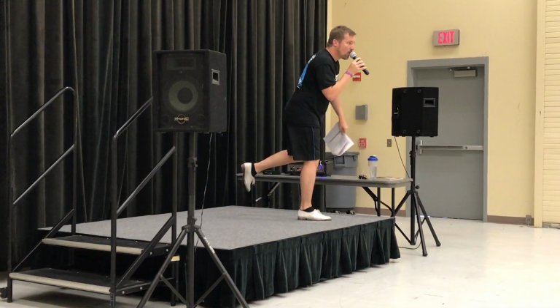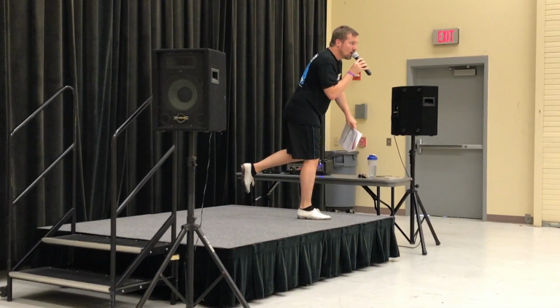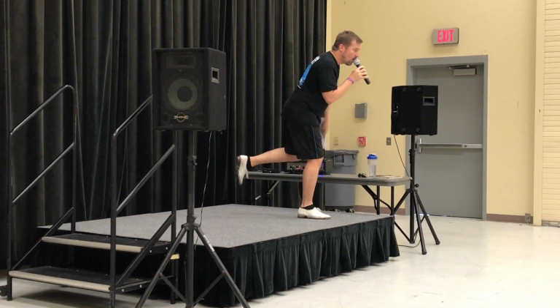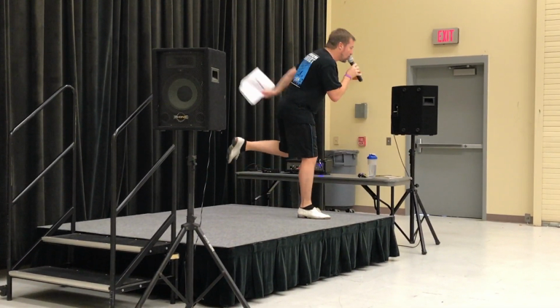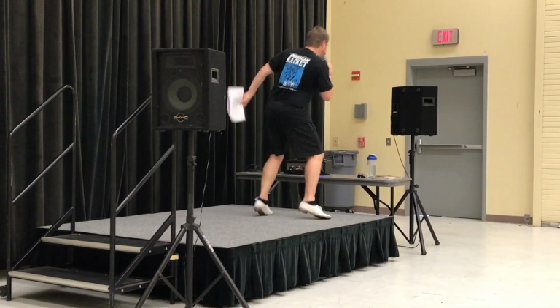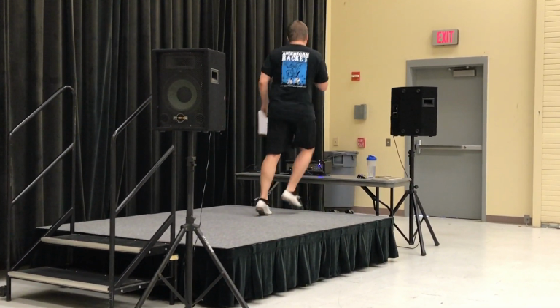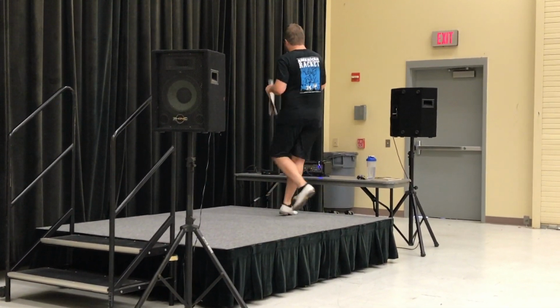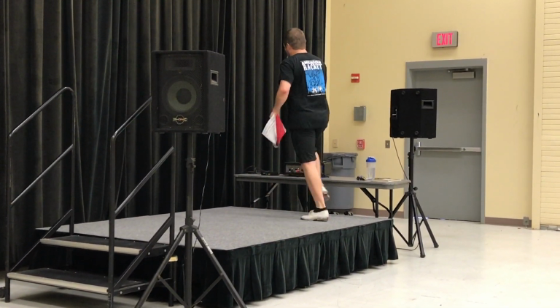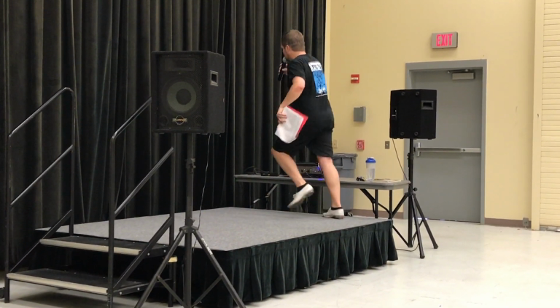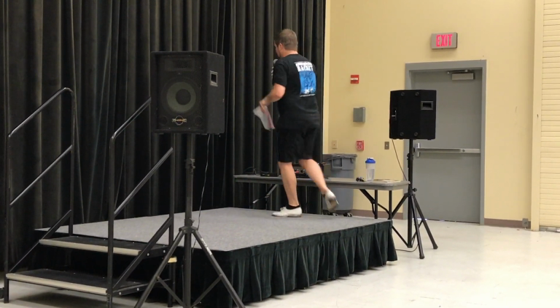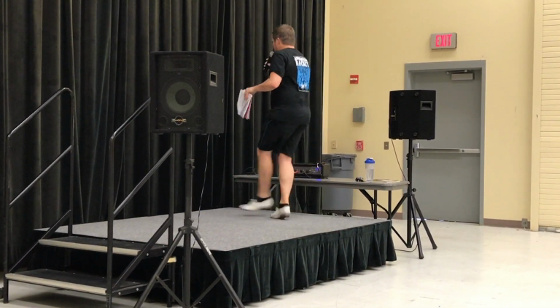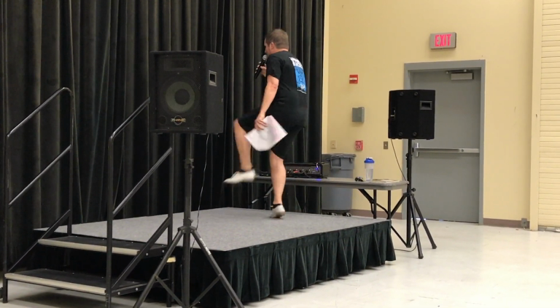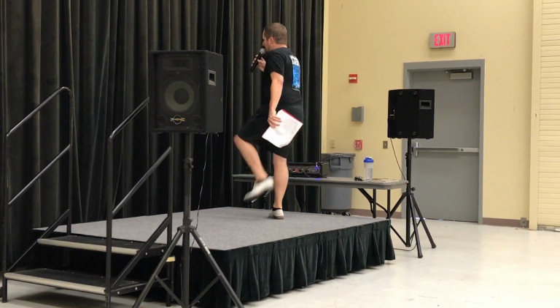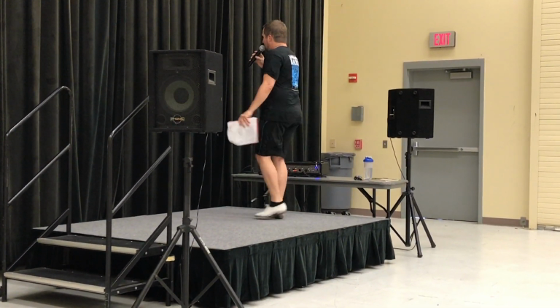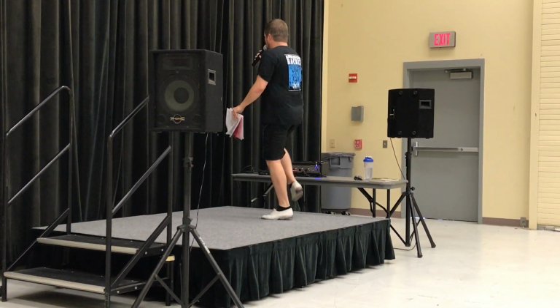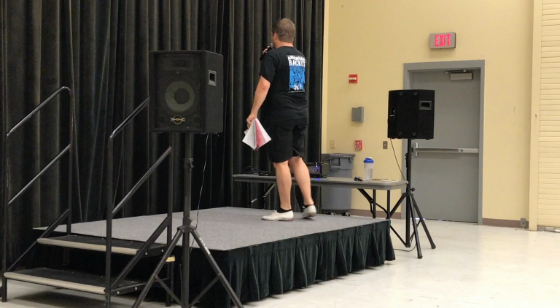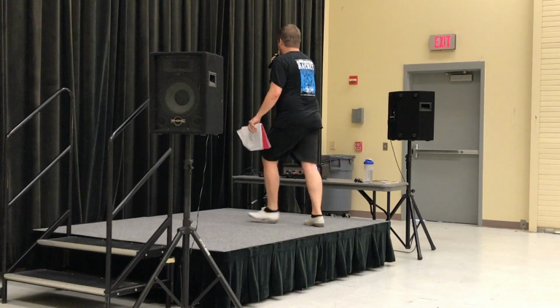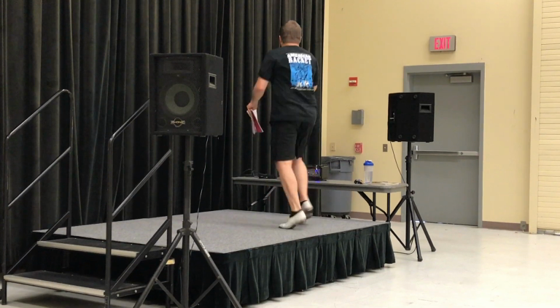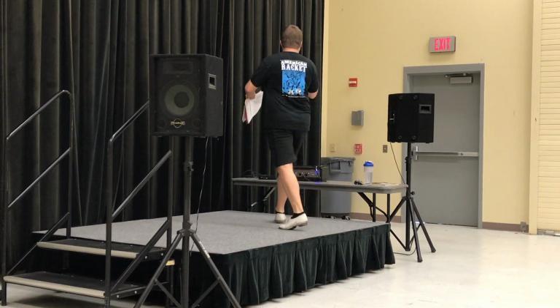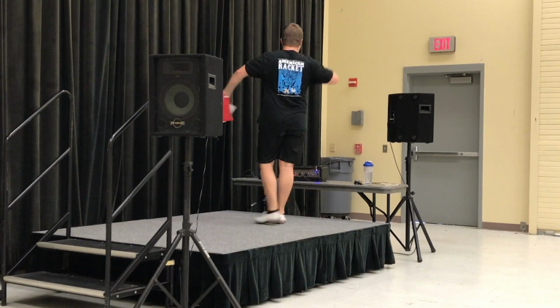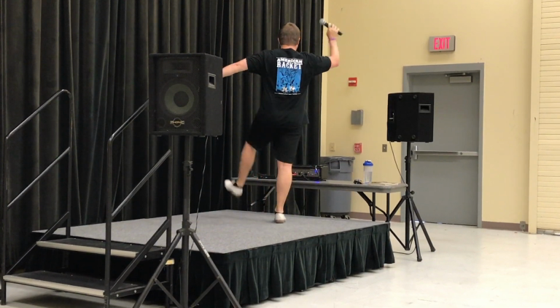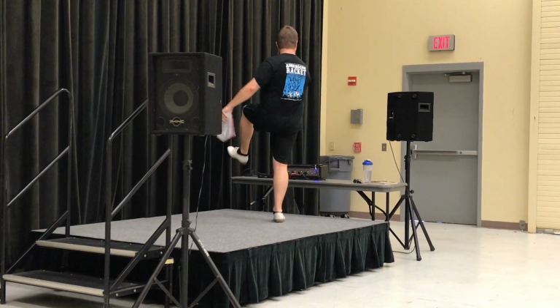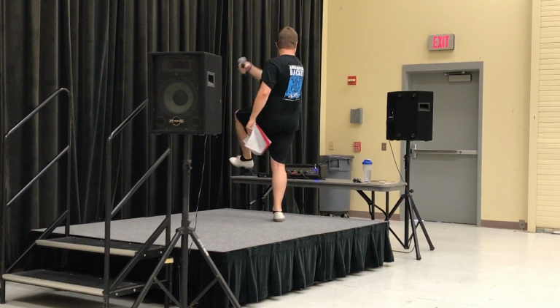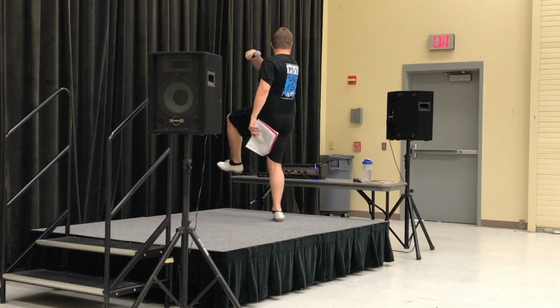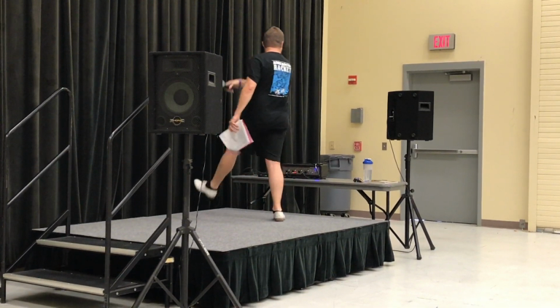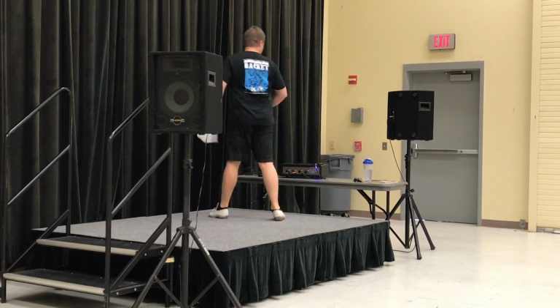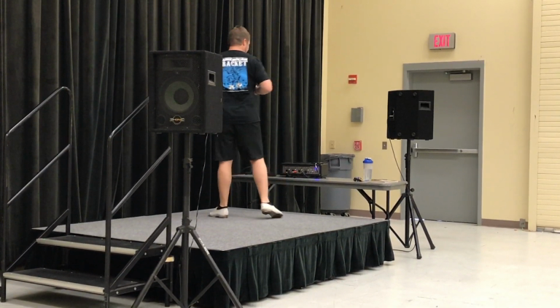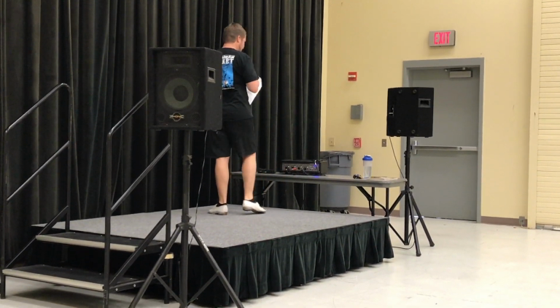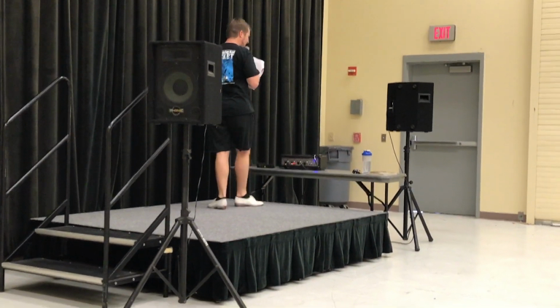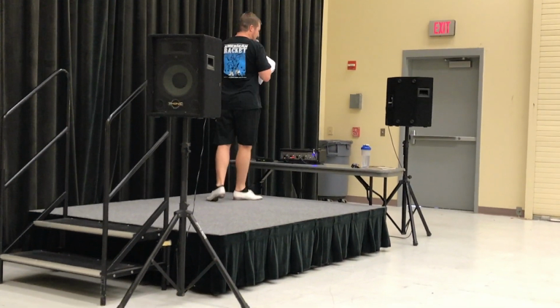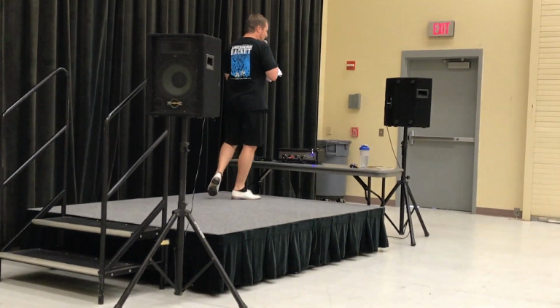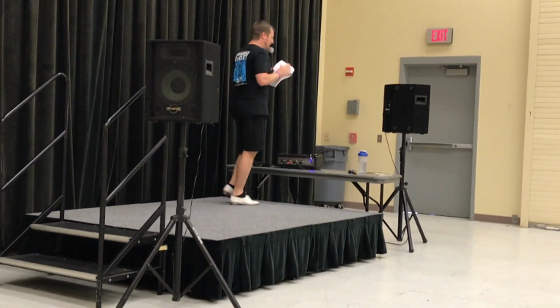Hold, hold. Mountain goat. Double basic with a kick. Clap that two. Kick!